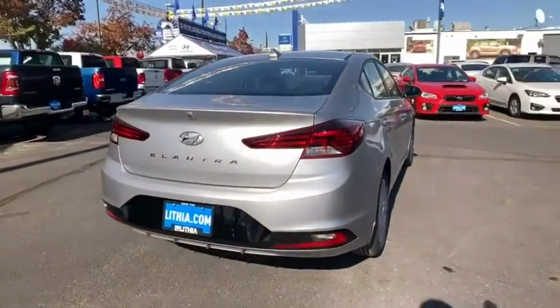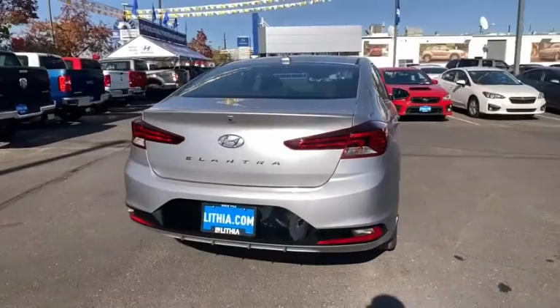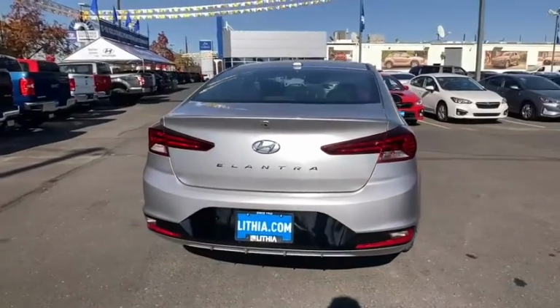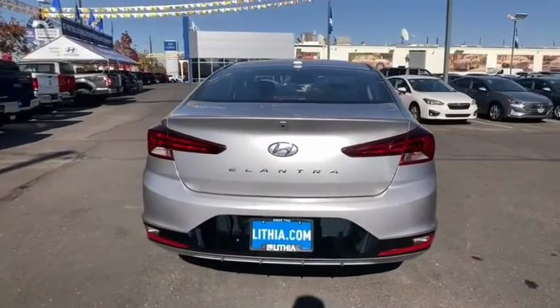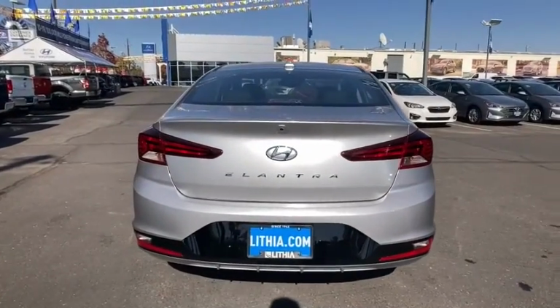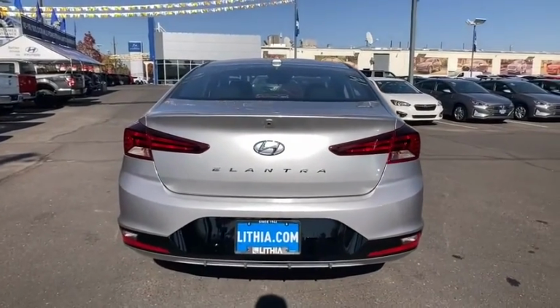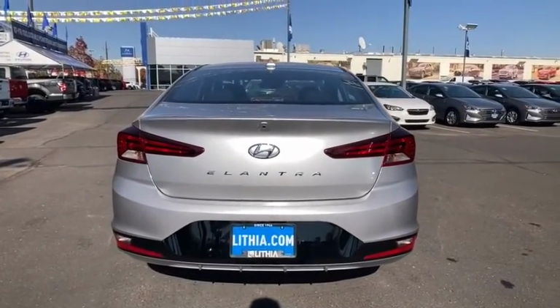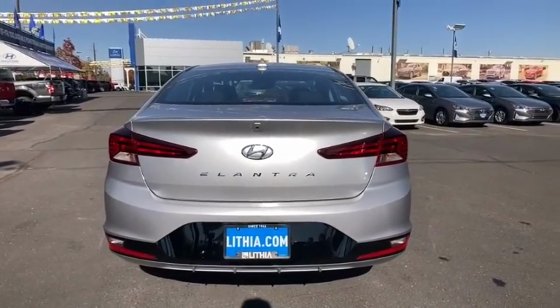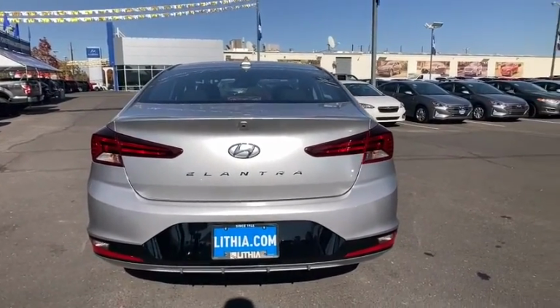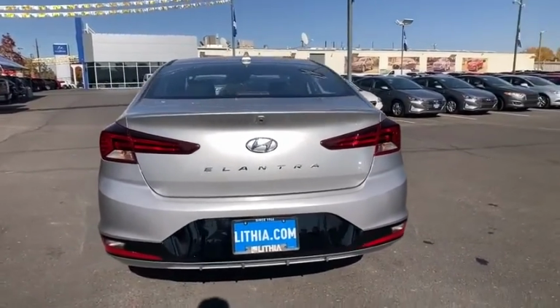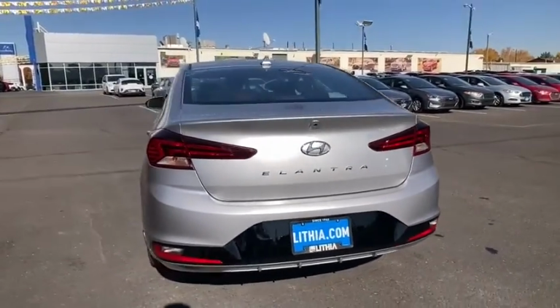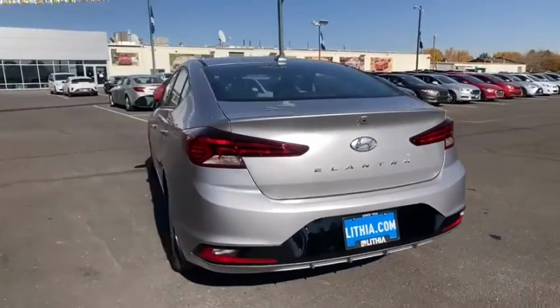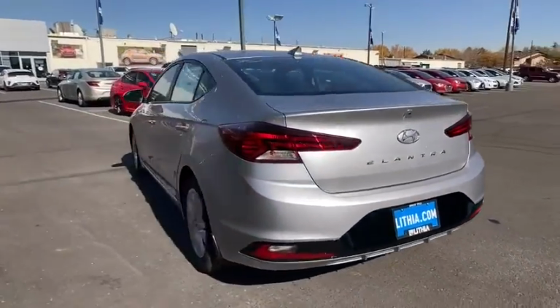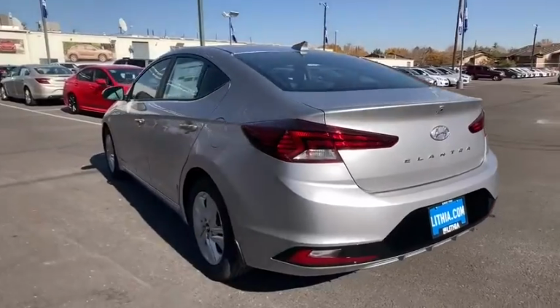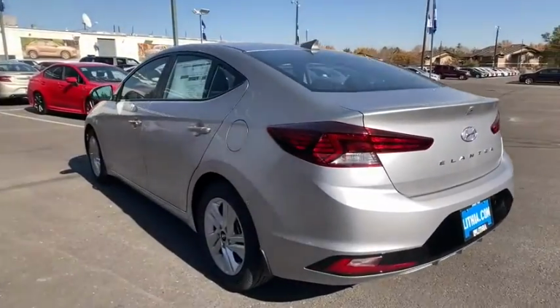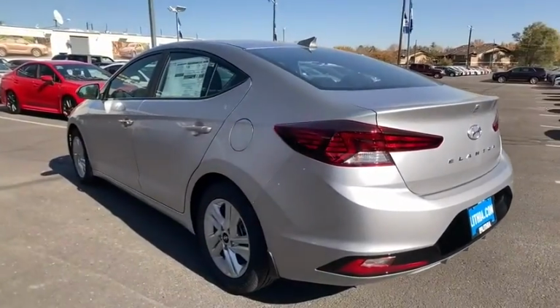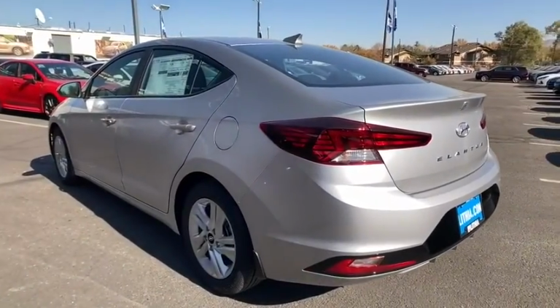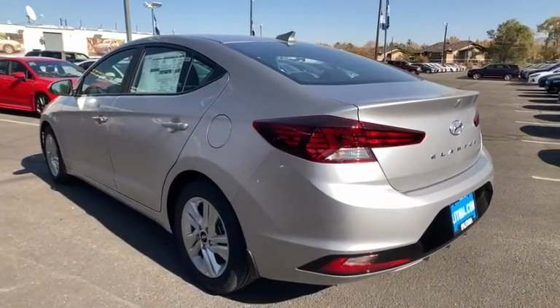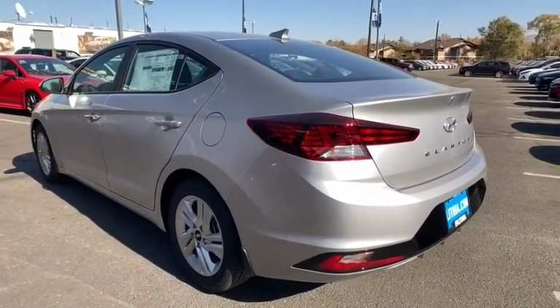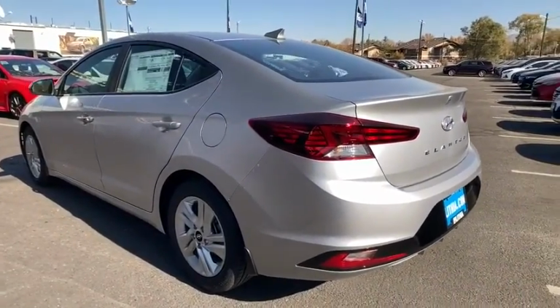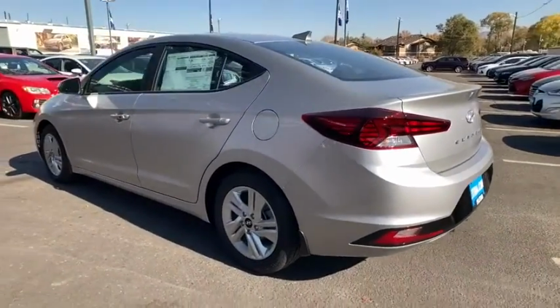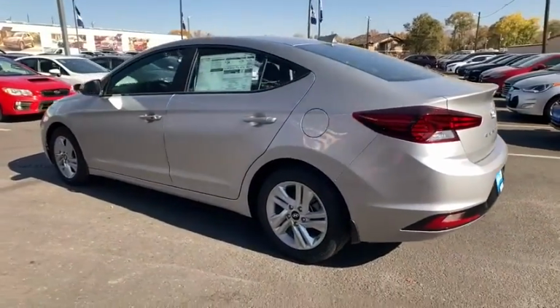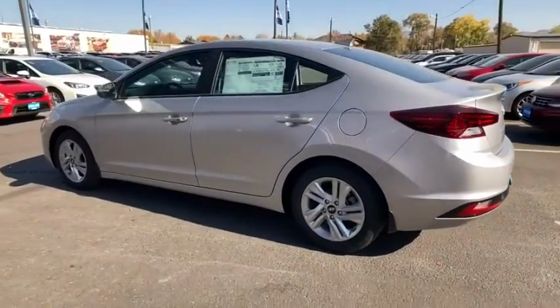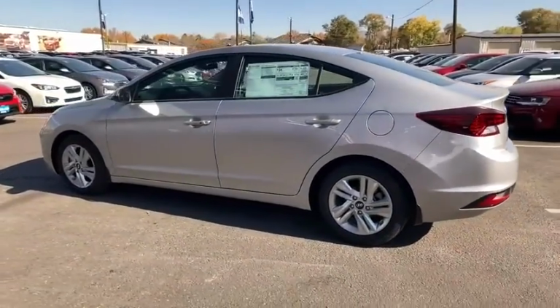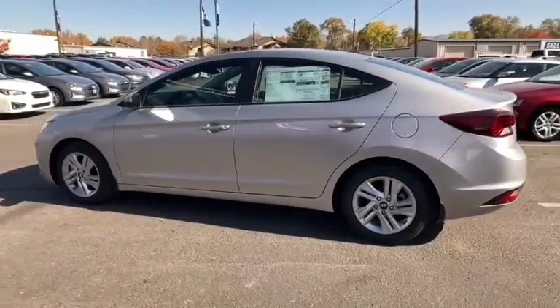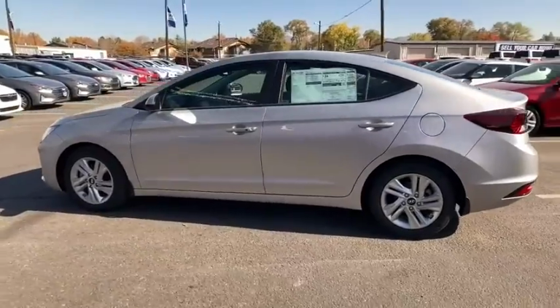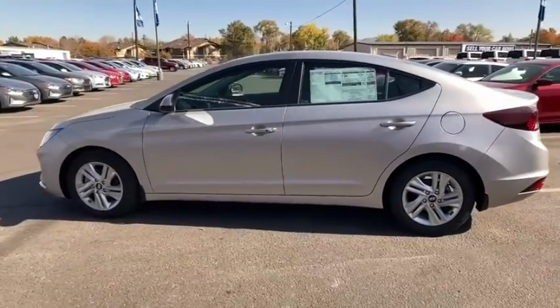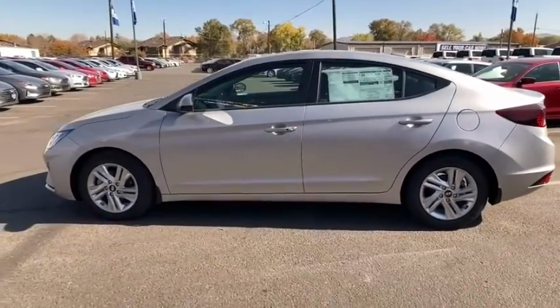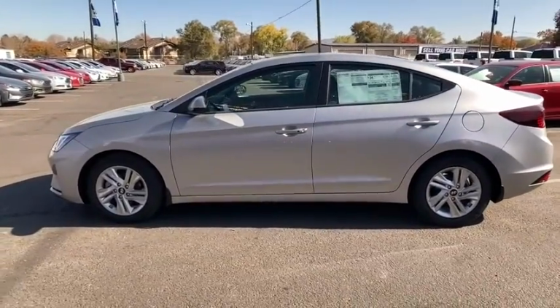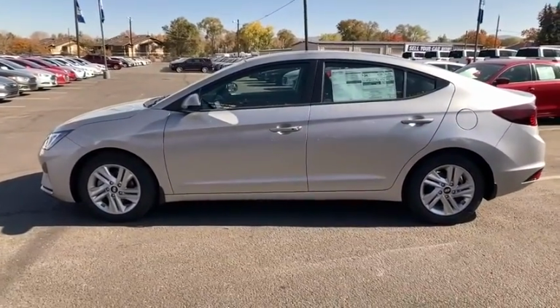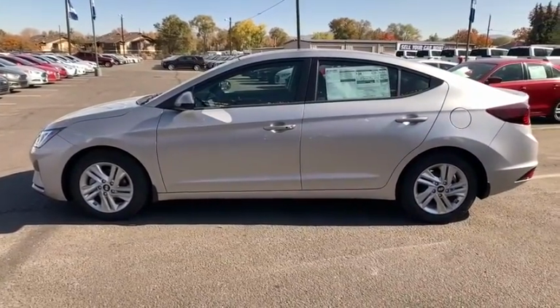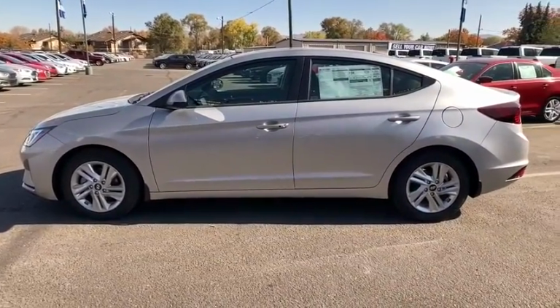Here are some of this vehicle's great options: backup camera, power liftgate, keyless entry, leather wrapped steering wheel, adjustable steering wheel, power steering, aluminum wheels, ABS four-wheel, cruise control, keyless start, four-wheel disc brakes.